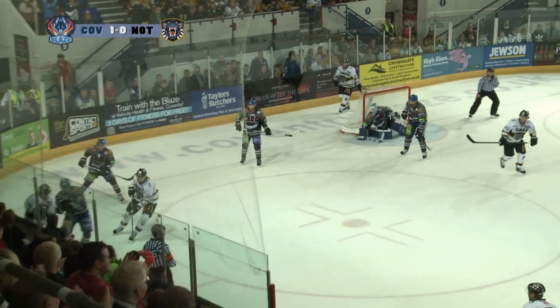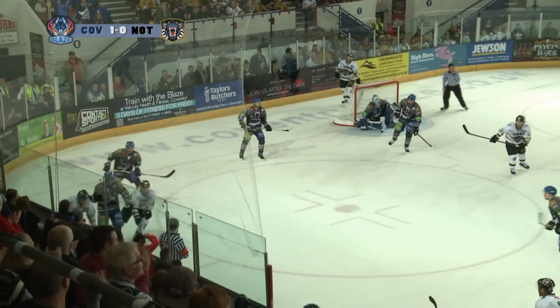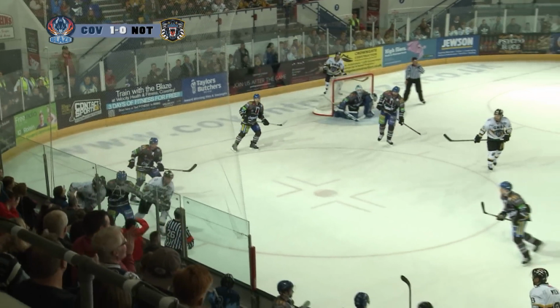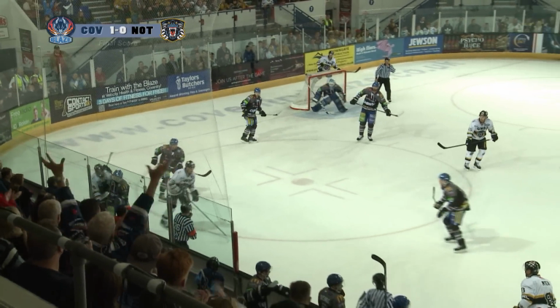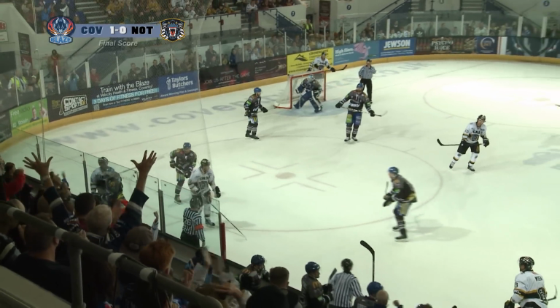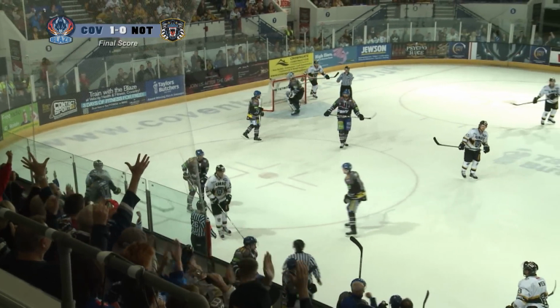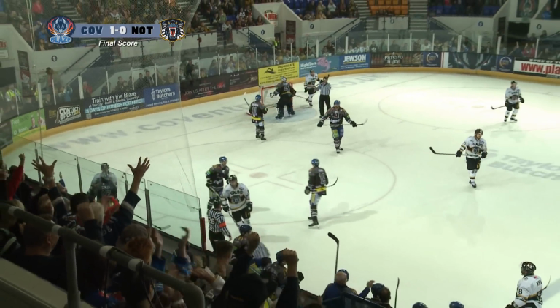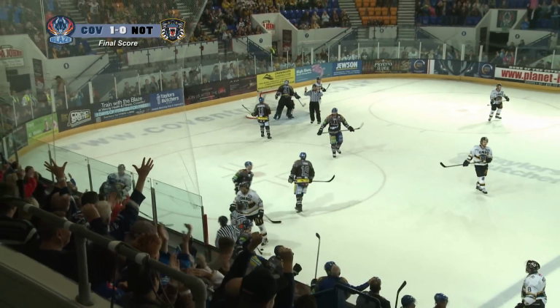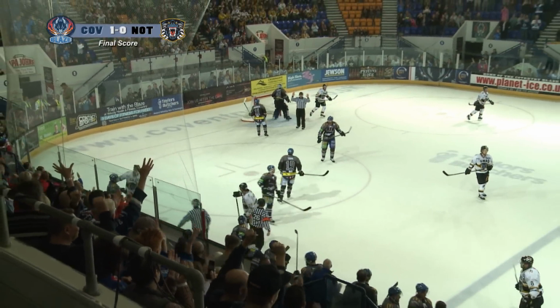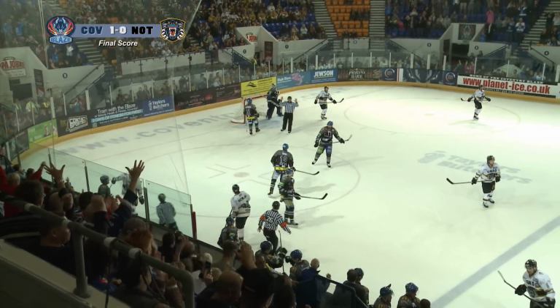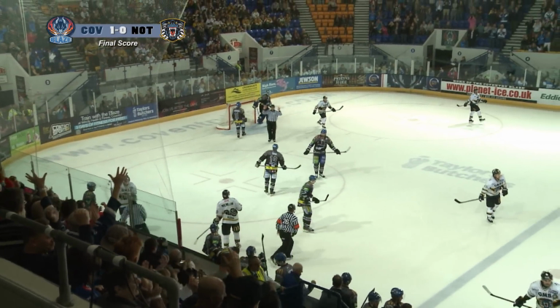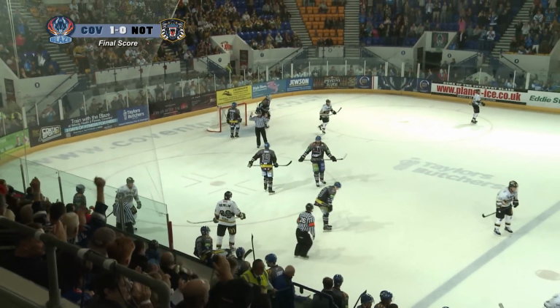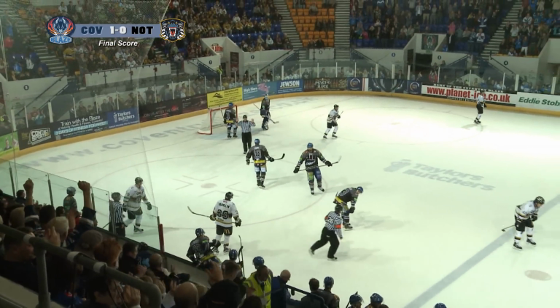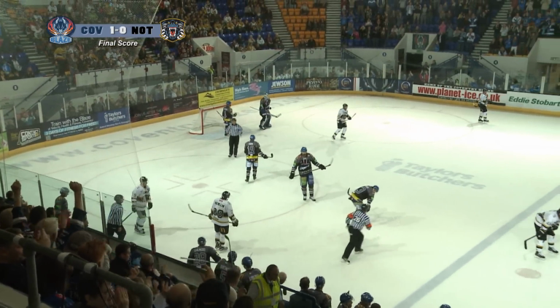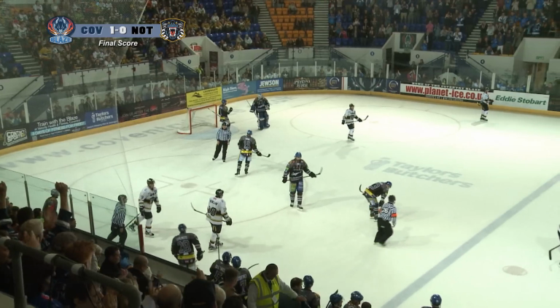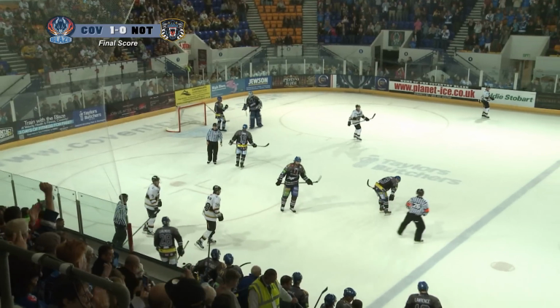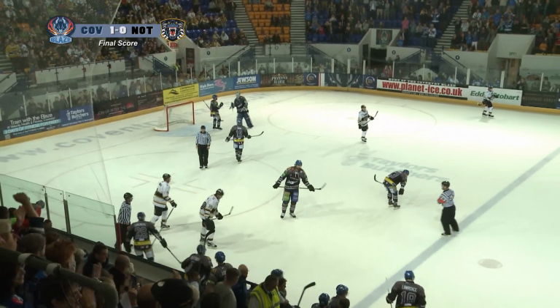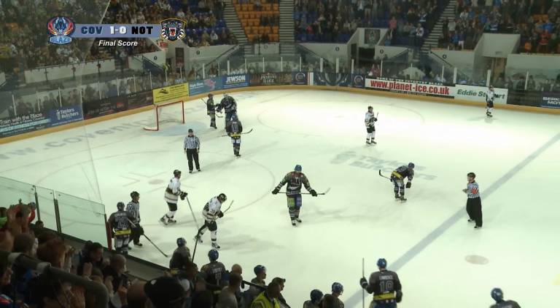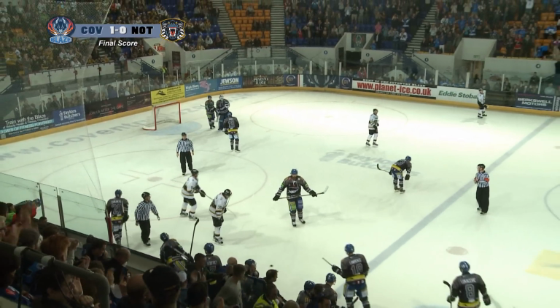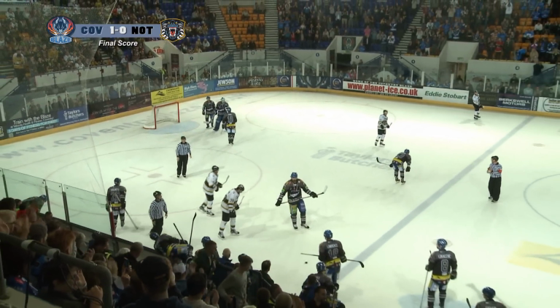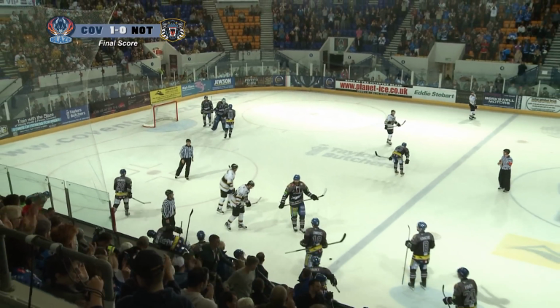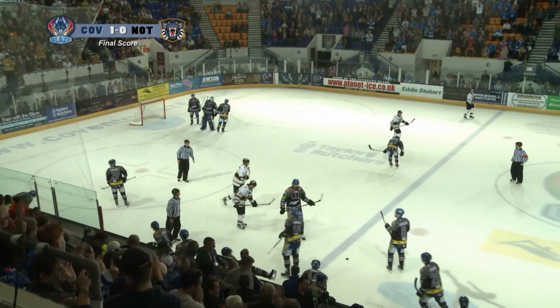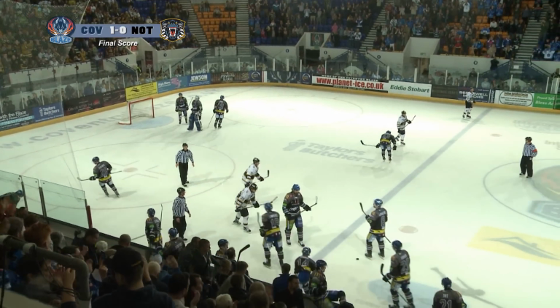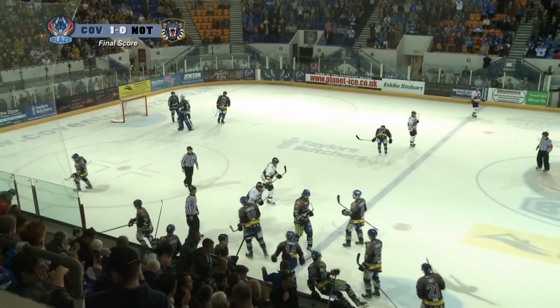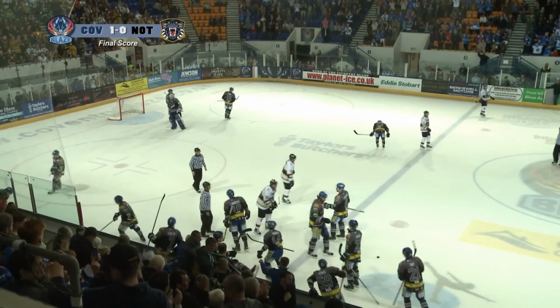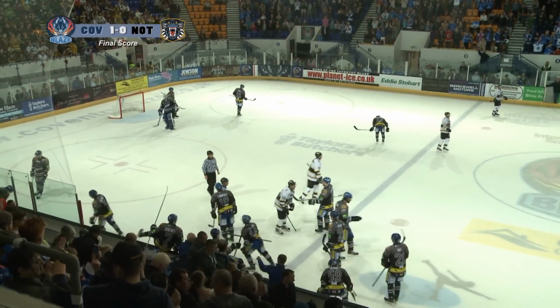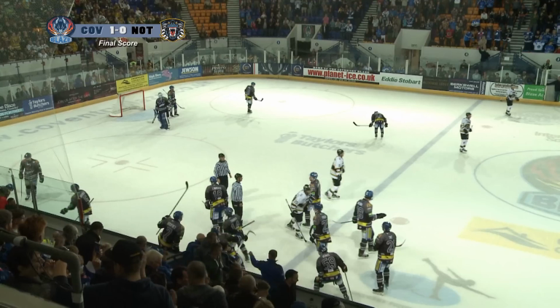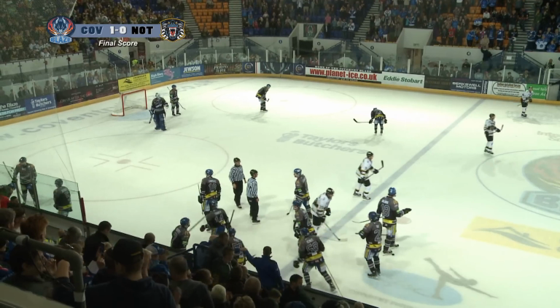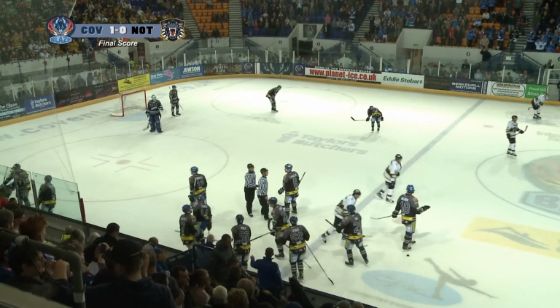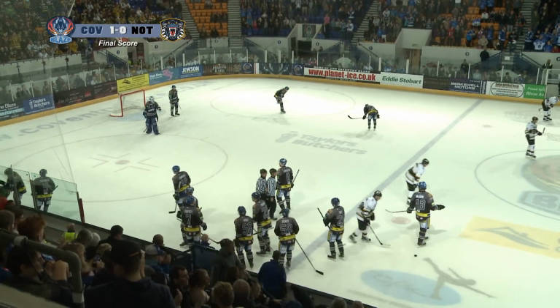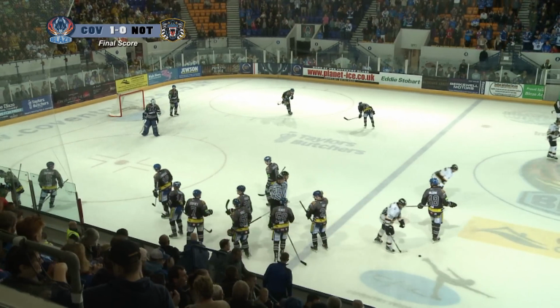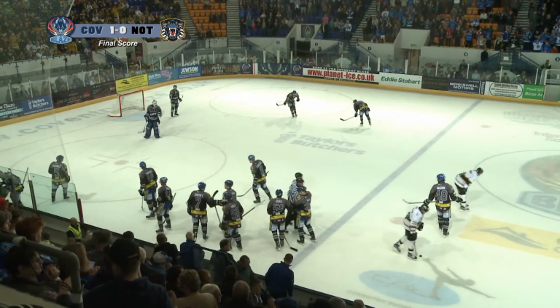And the final buzzer goes. The Blaze bounce back after a 5-0 loss against the Steelers with a 1-0 victory in the Challenge Cup against Nottingham Panthers.